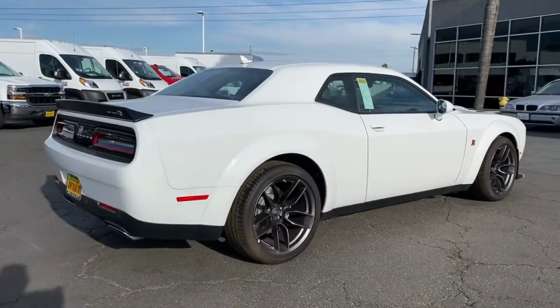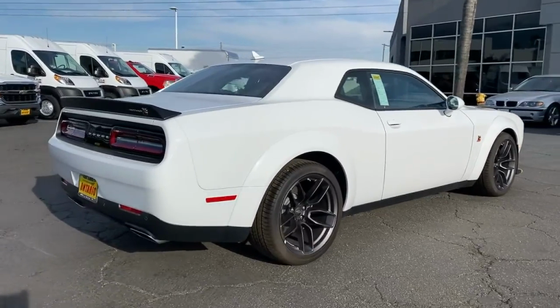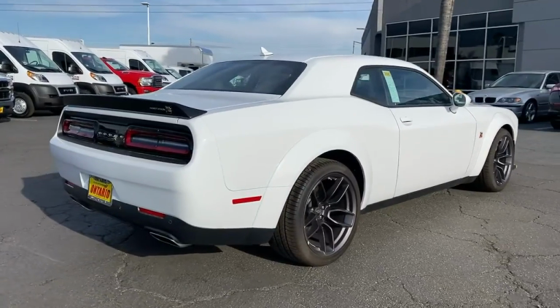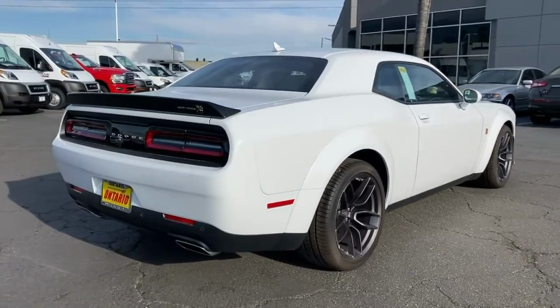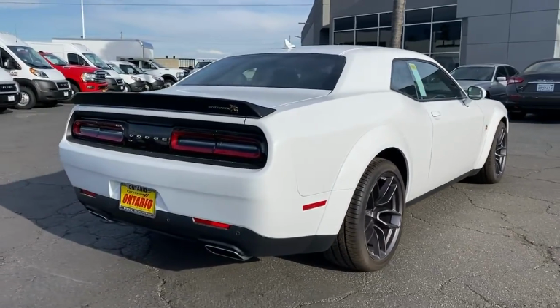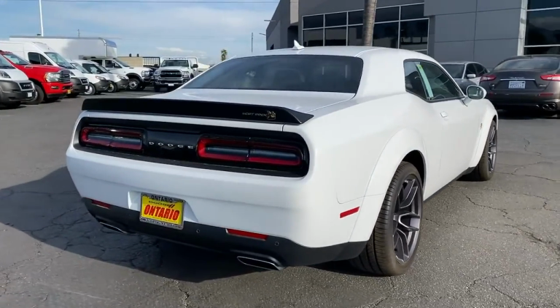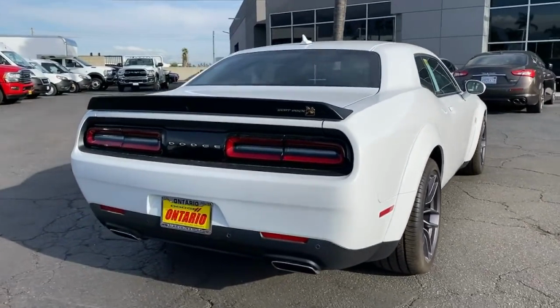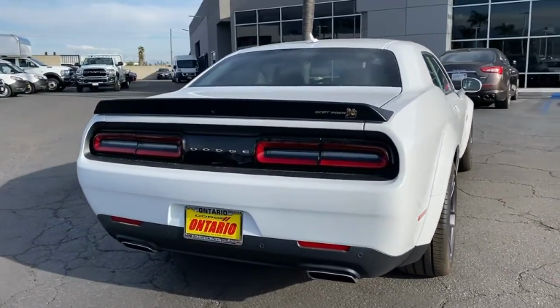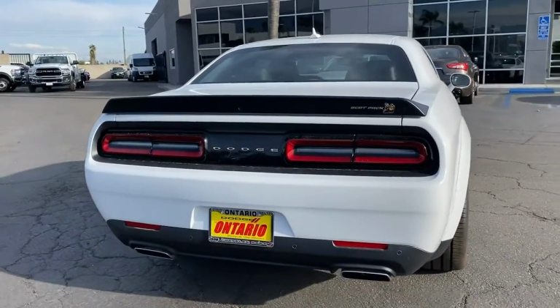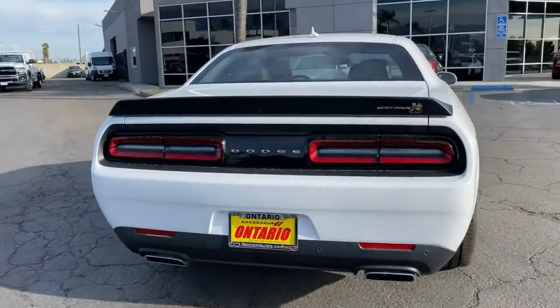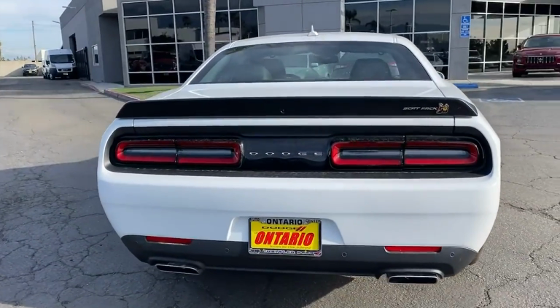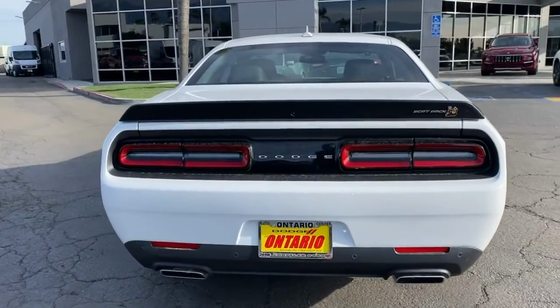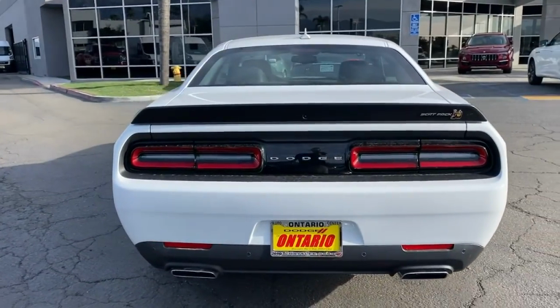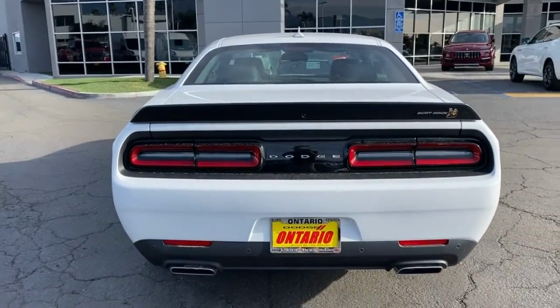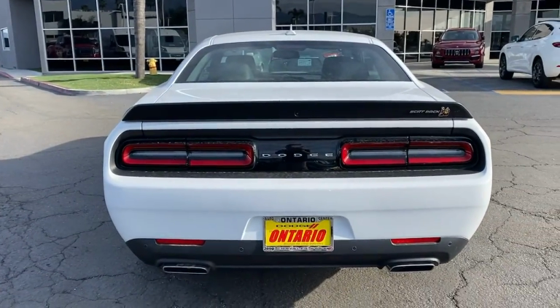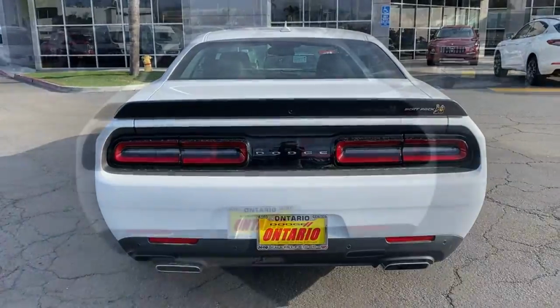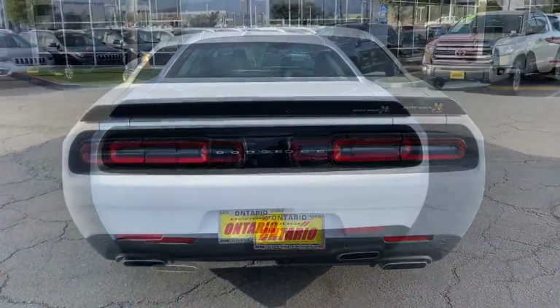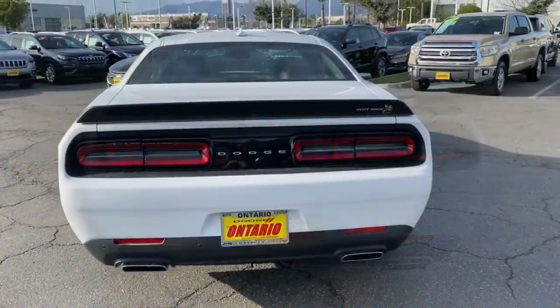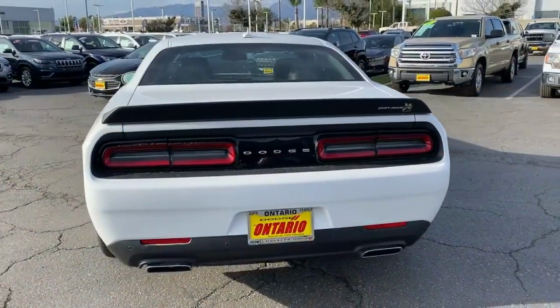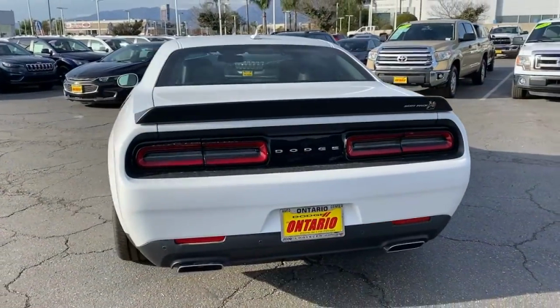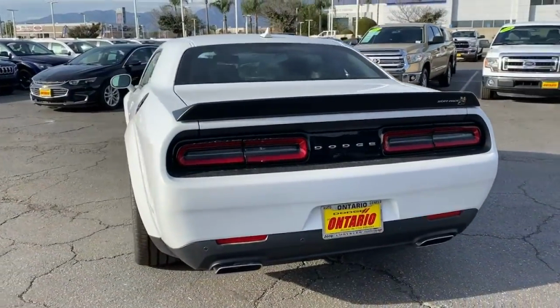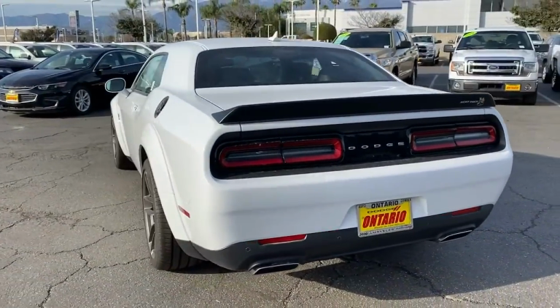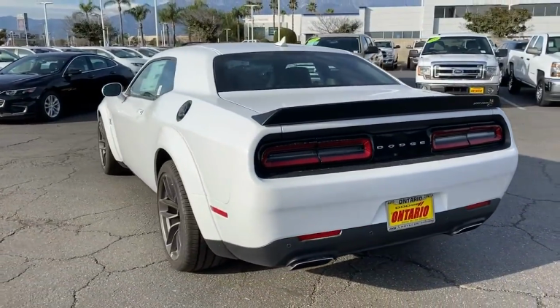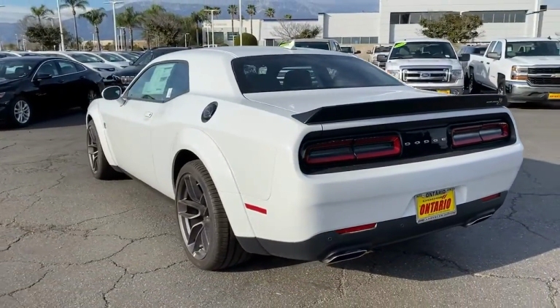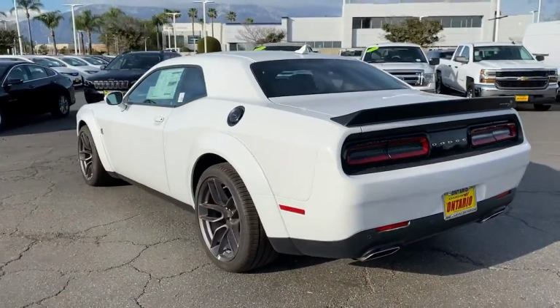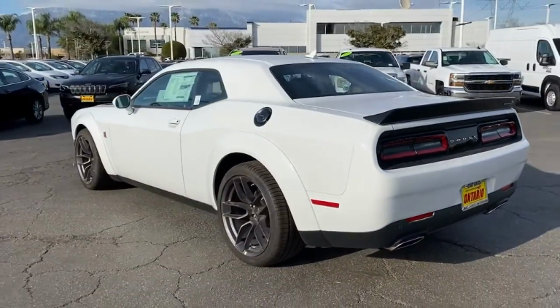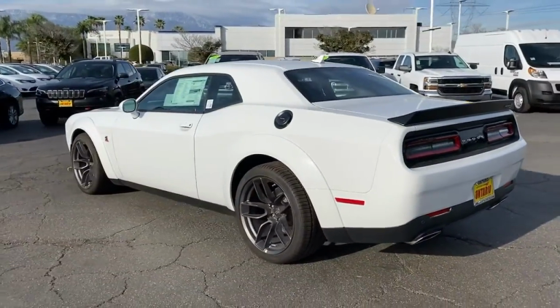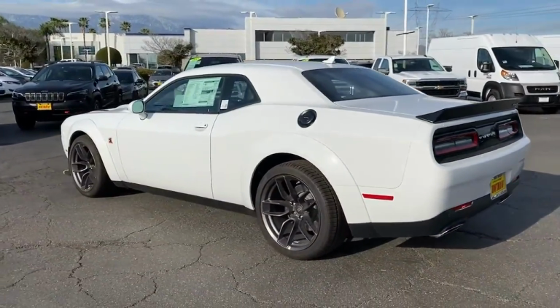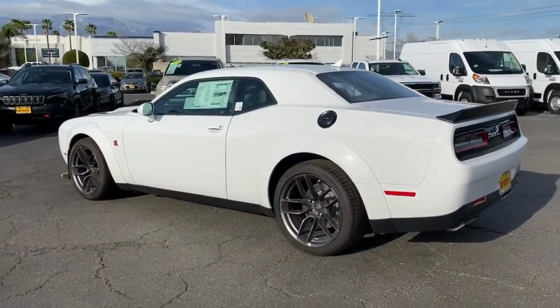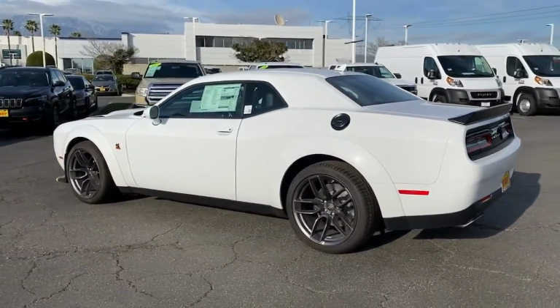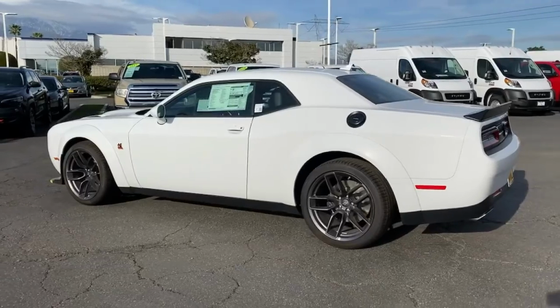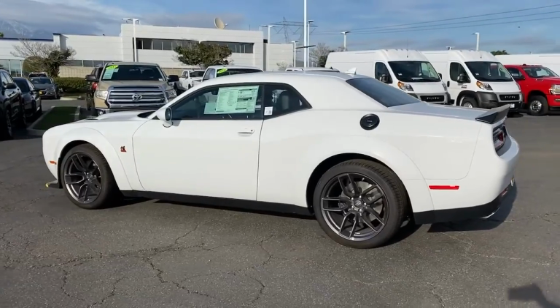These are just some of the great options this vehicle comes with: keyless entry, fog lamps, heated mirrors, premium sound system, satellite radio, and active suspension.